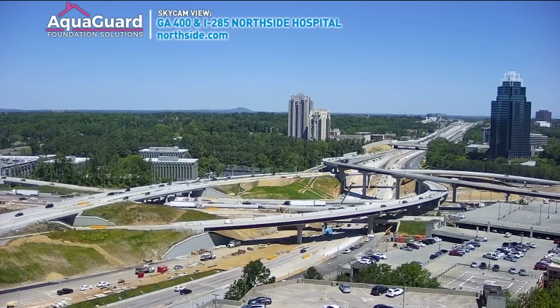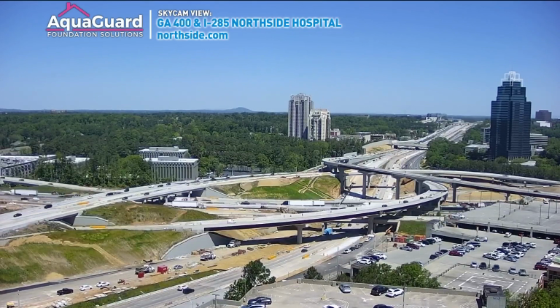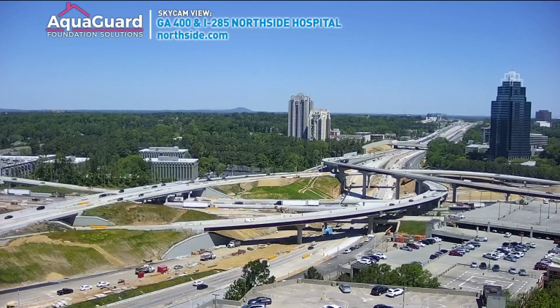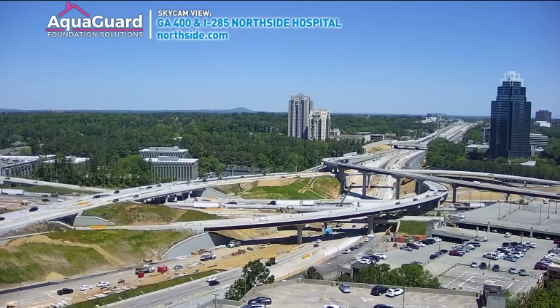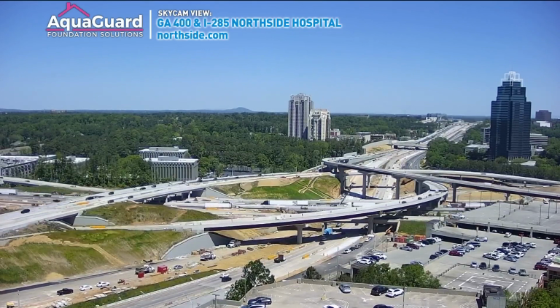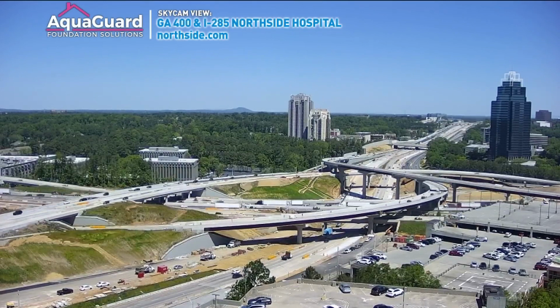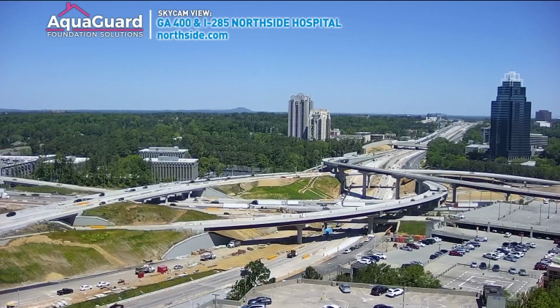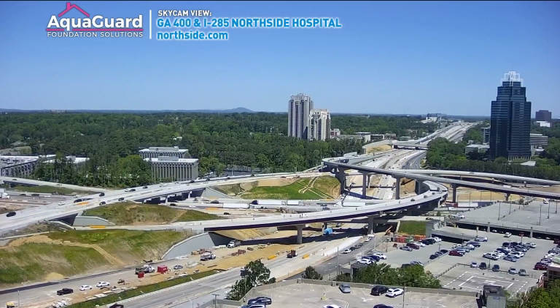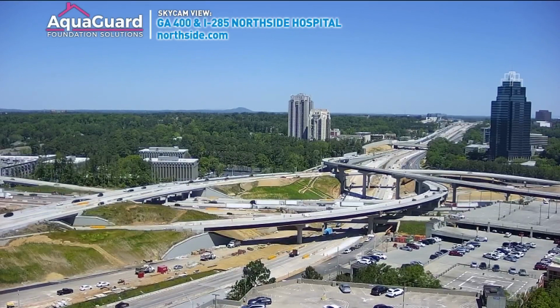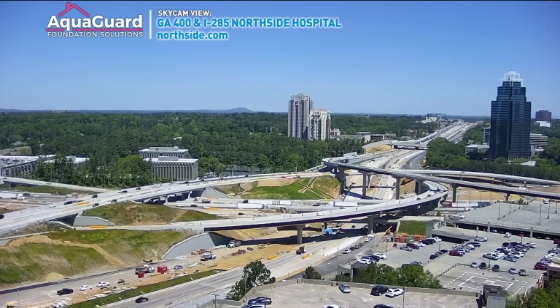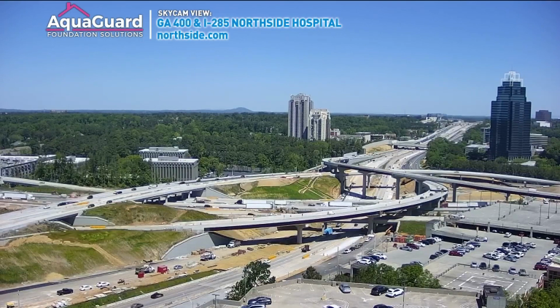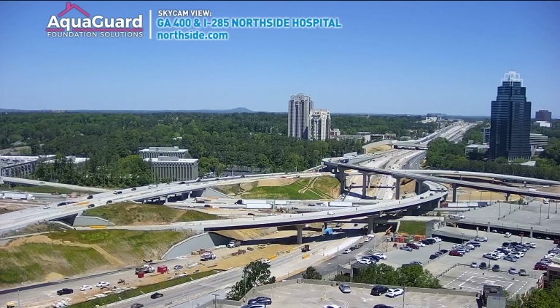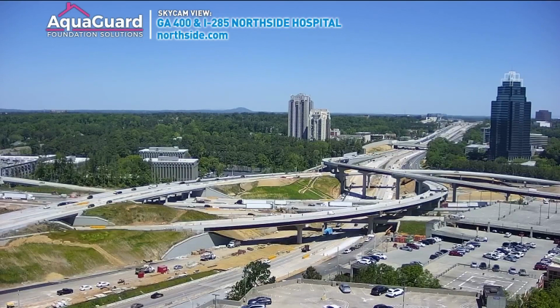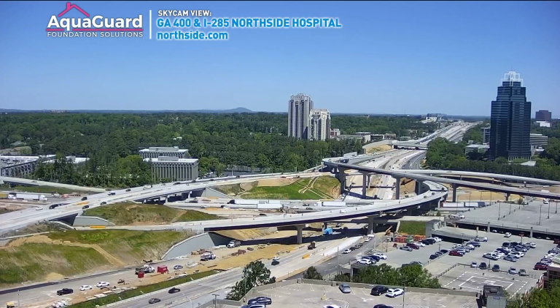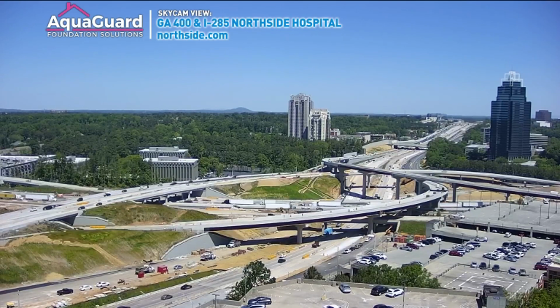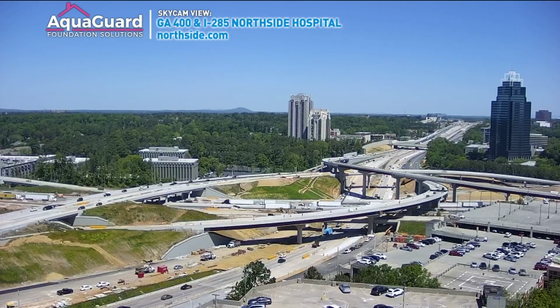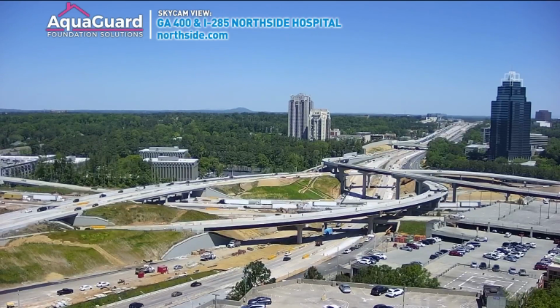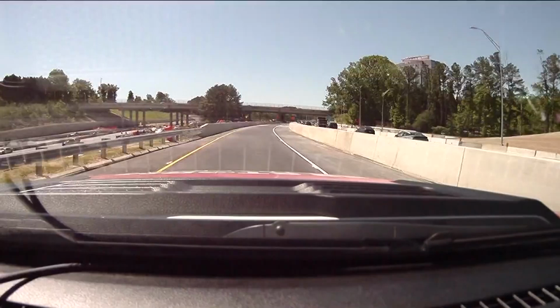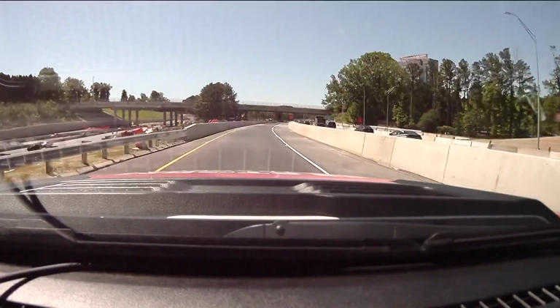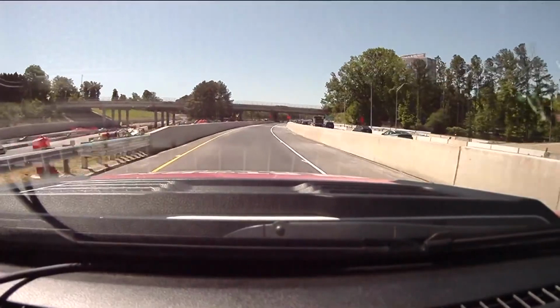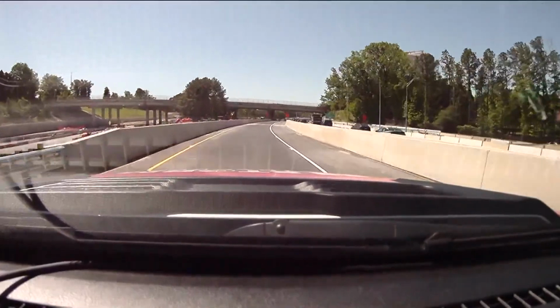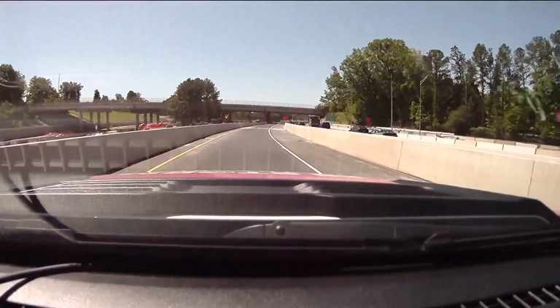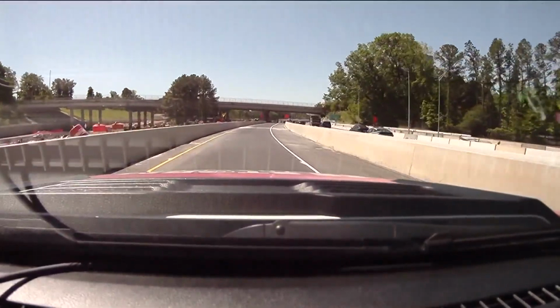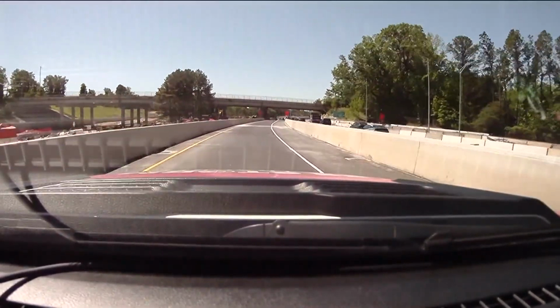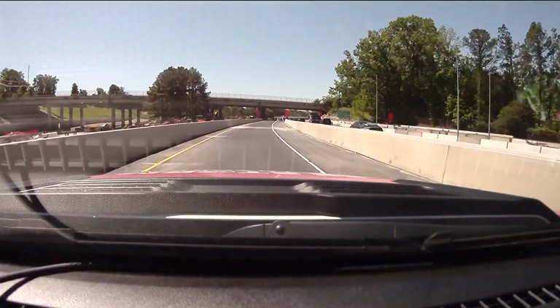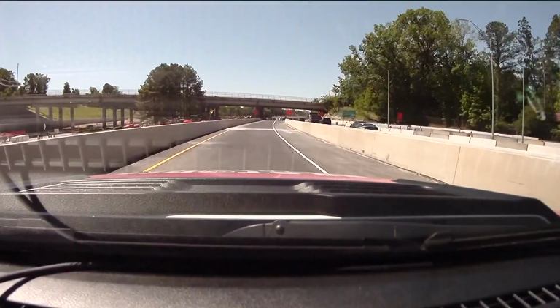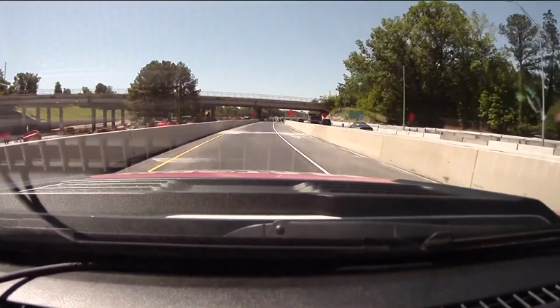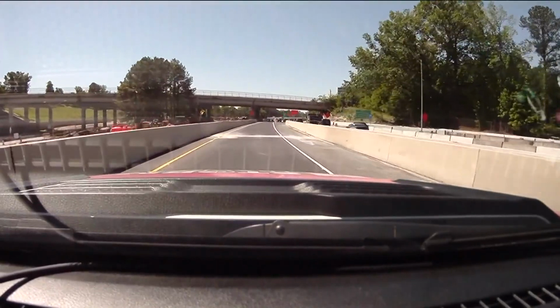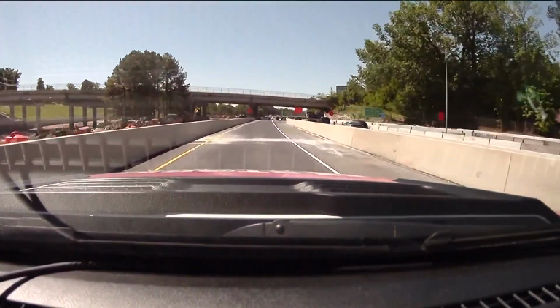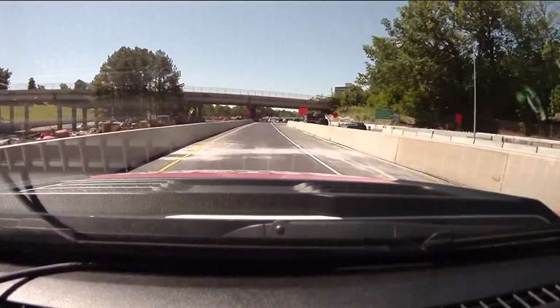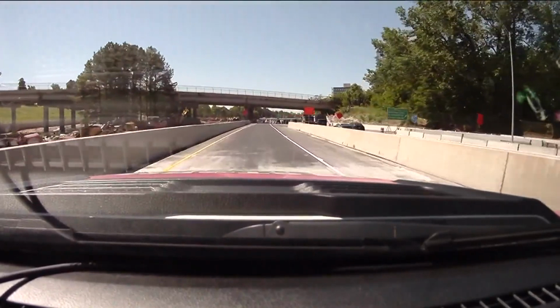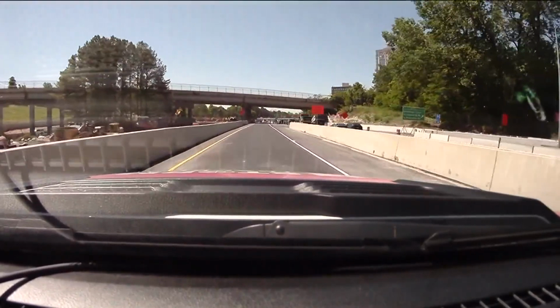Today we can confirm GDOT has added barrels and barriers to help drivers find their way. Here is a look at new video we just shot in the last few hours where you can see those barriers and barrels.